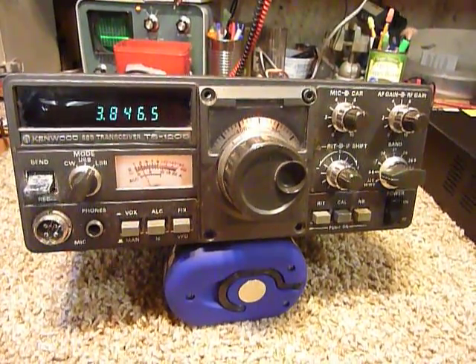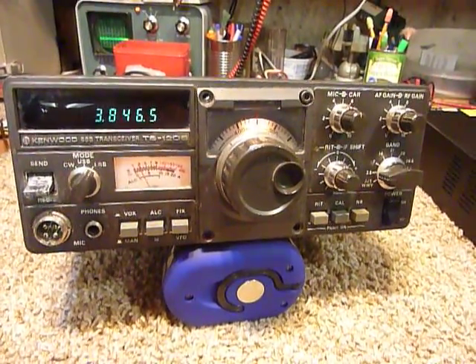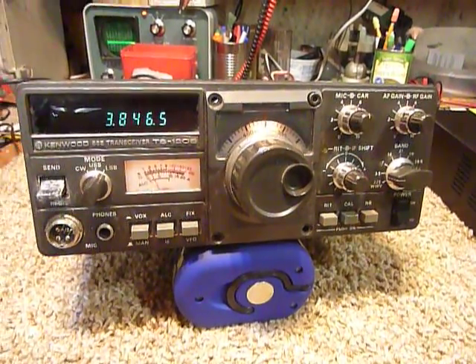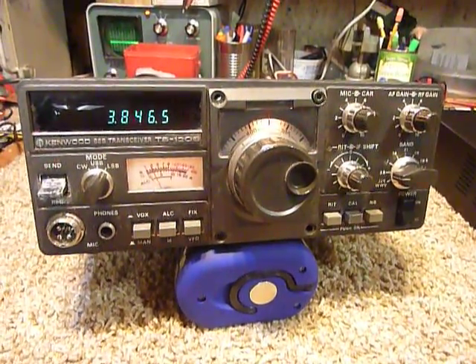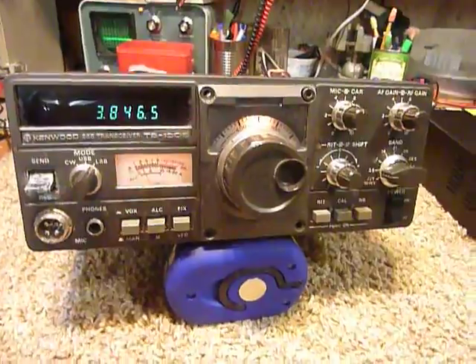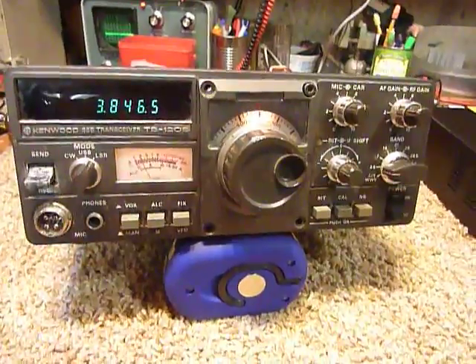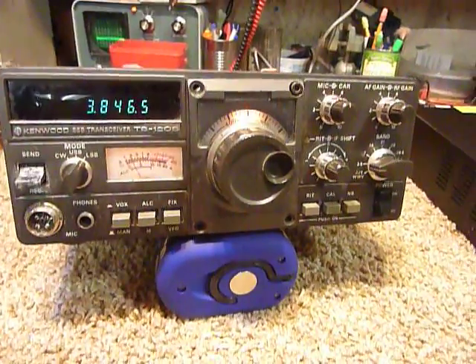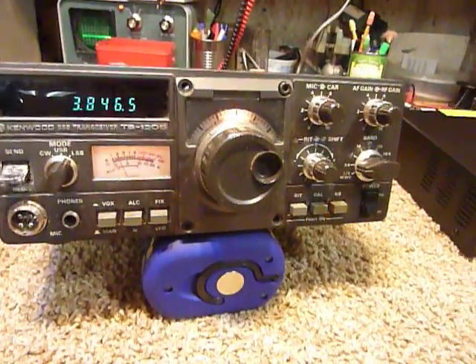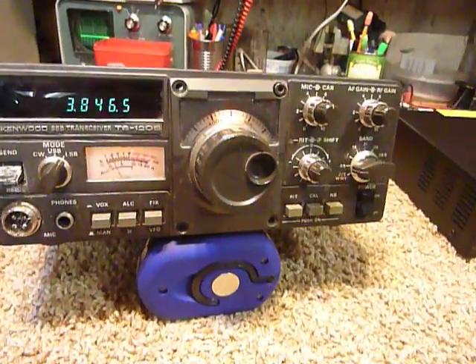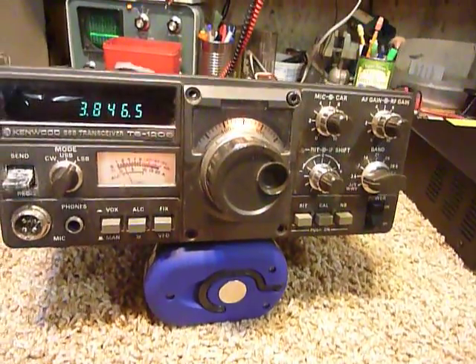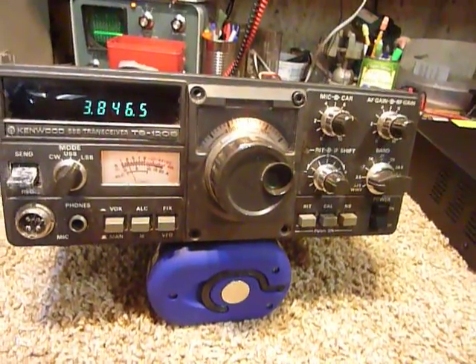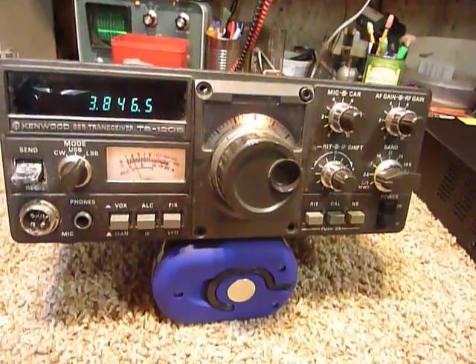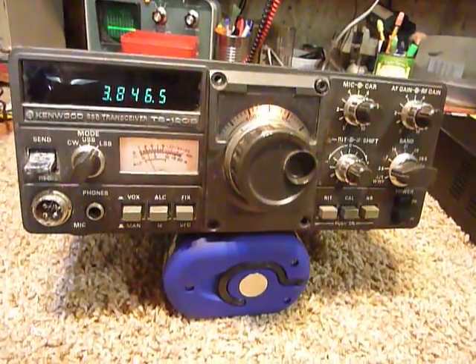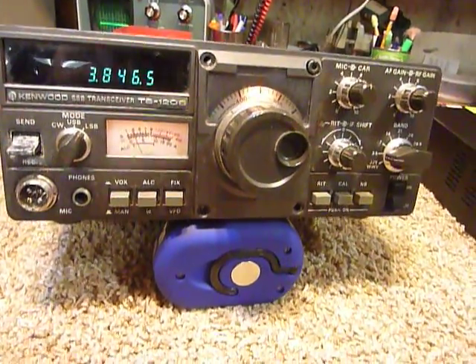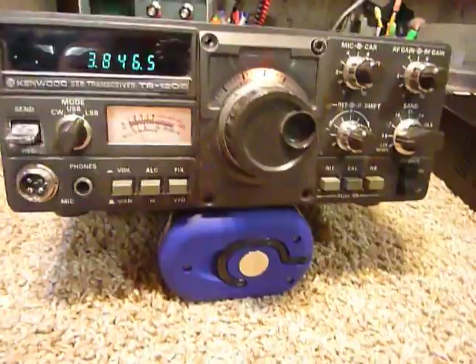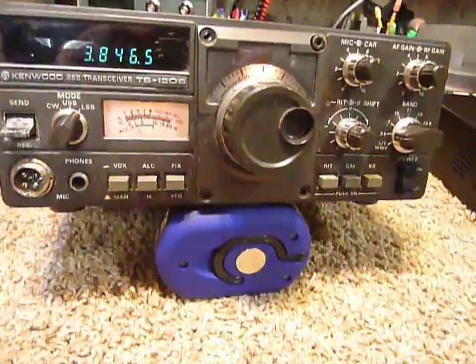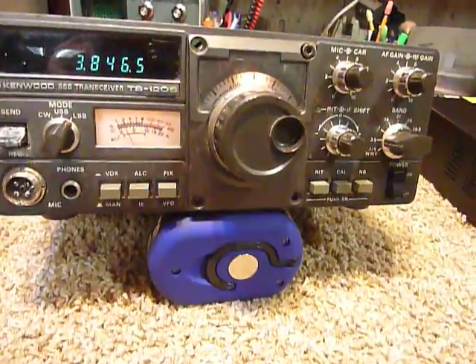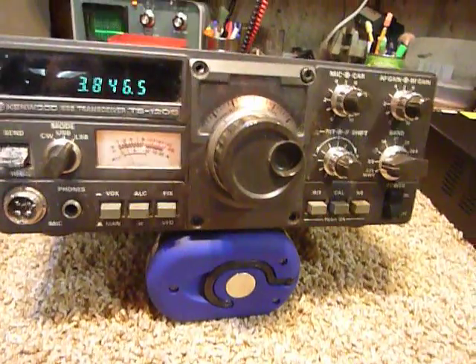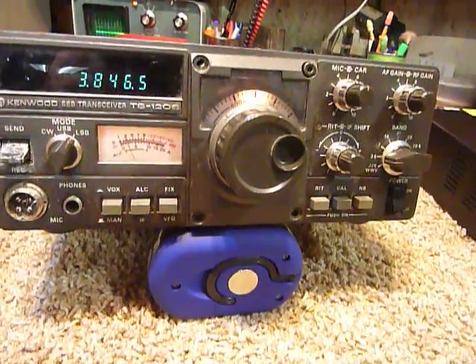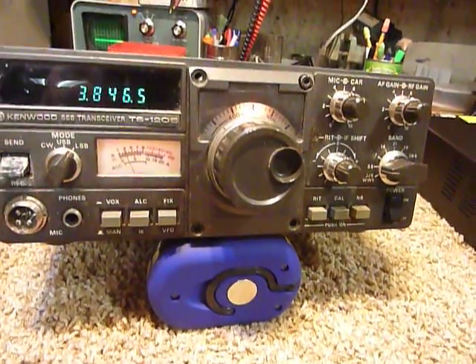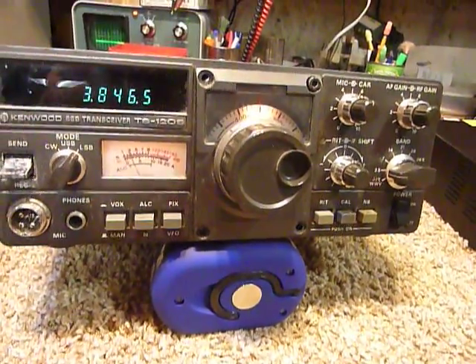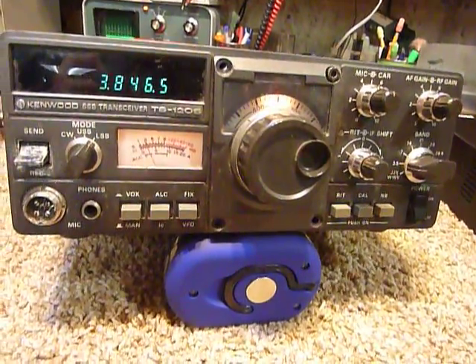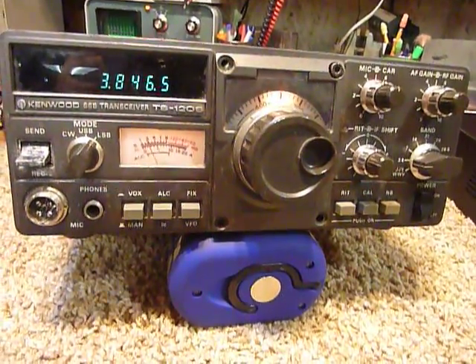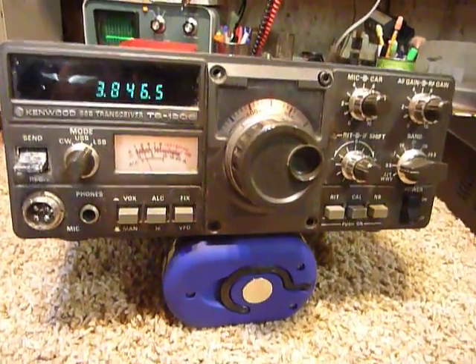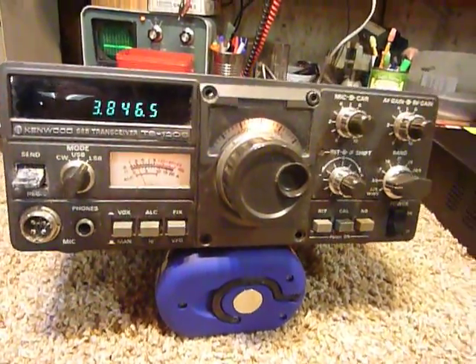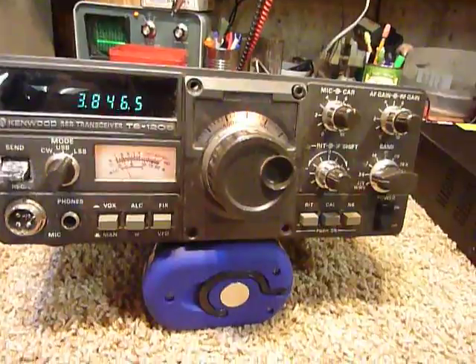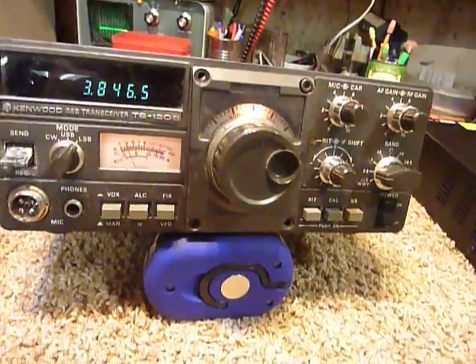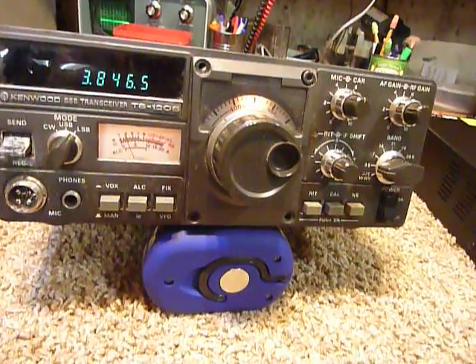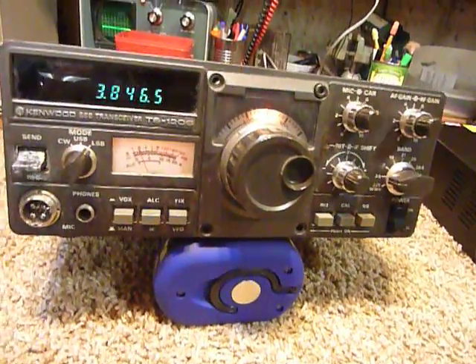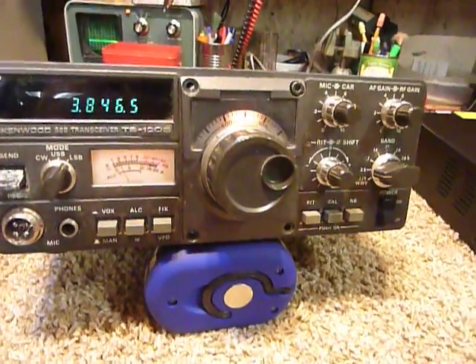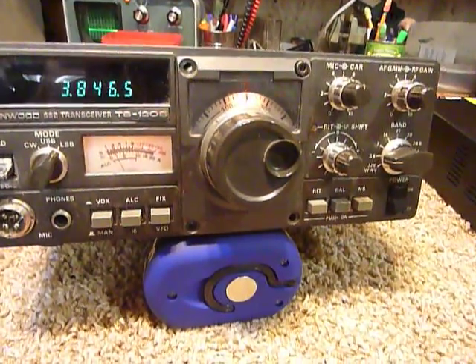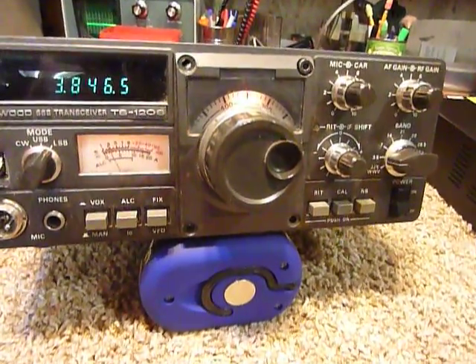Hi guys, this is Bob. I bought a TS-120S Kenwood at the Grand Rapids Hamfest and it needed repair.